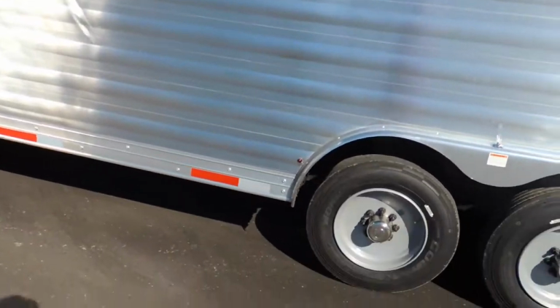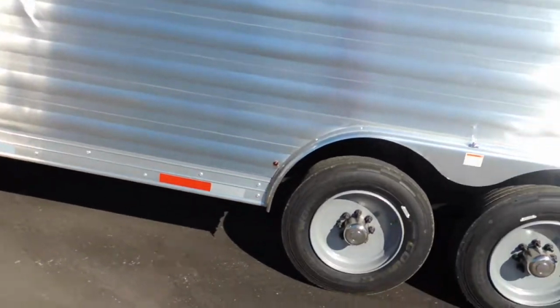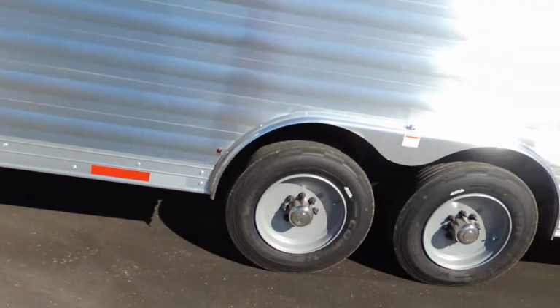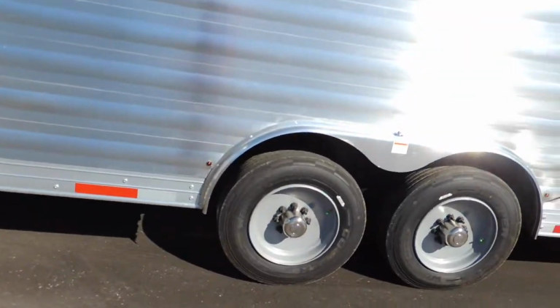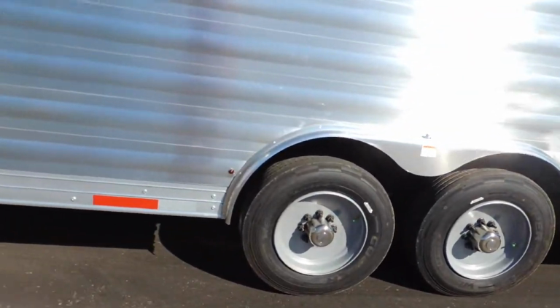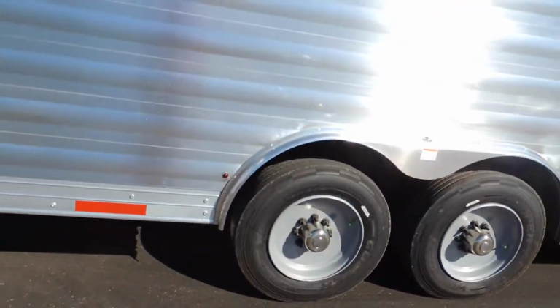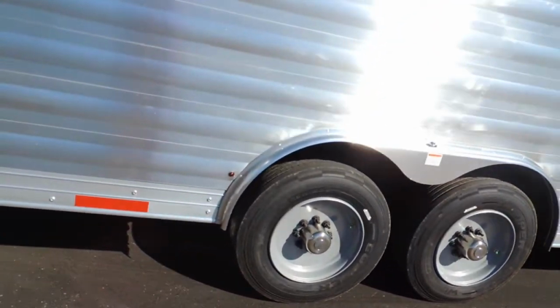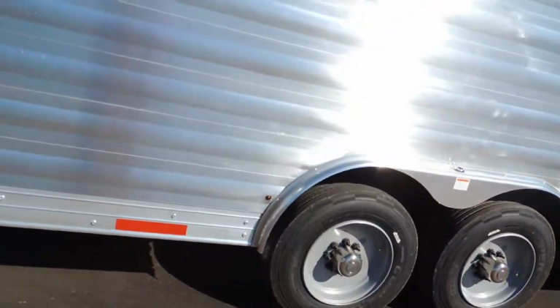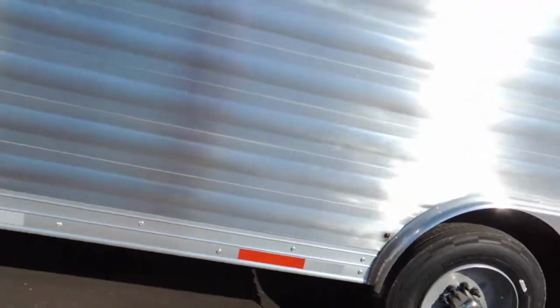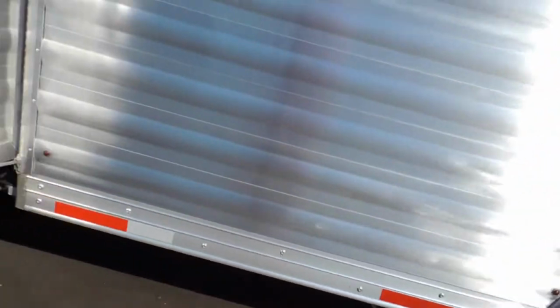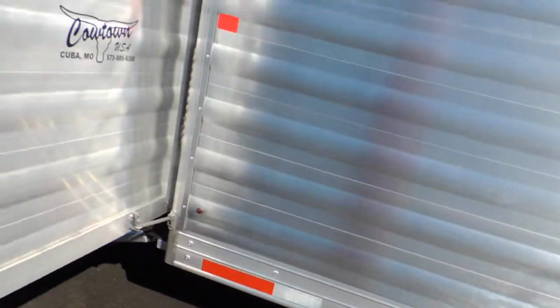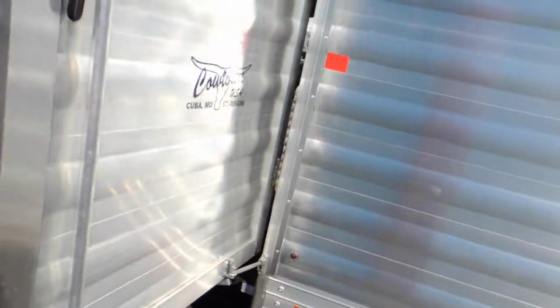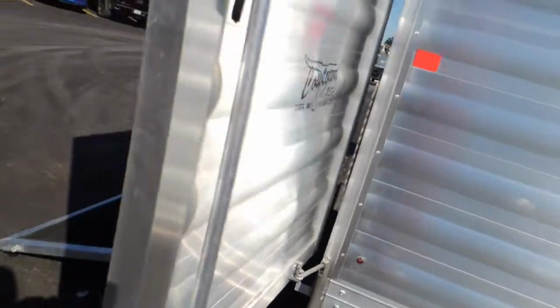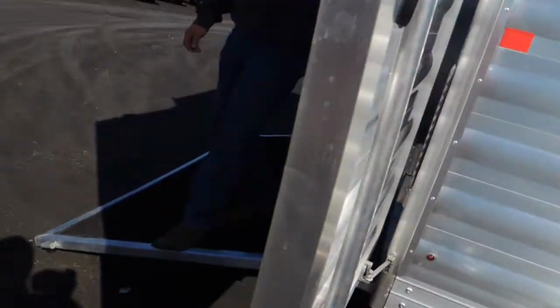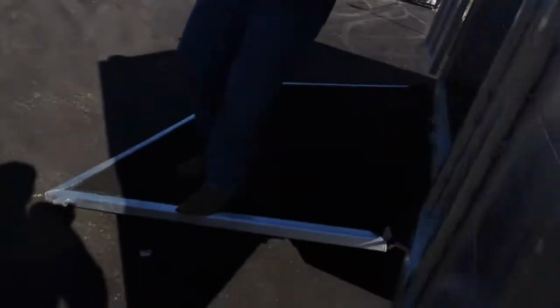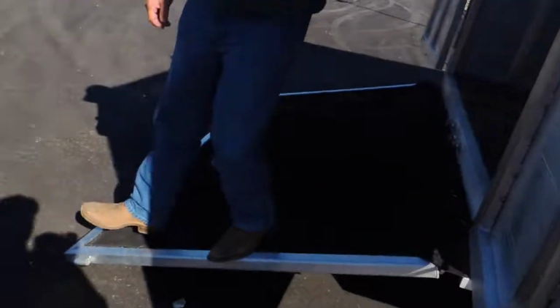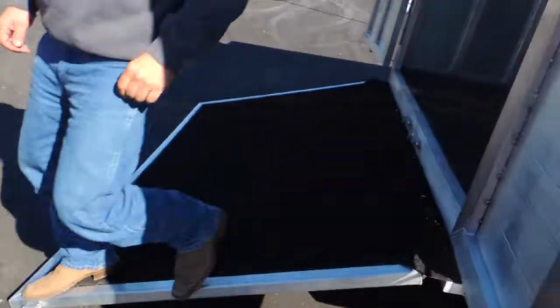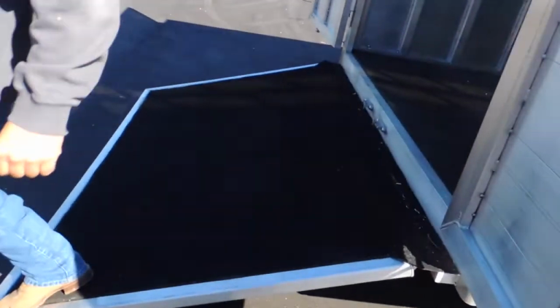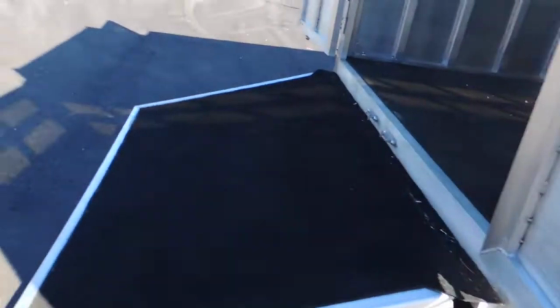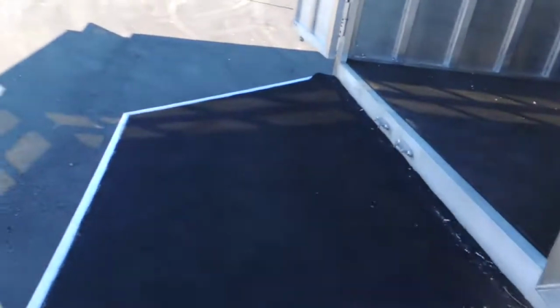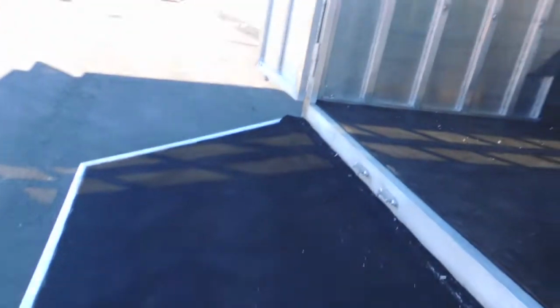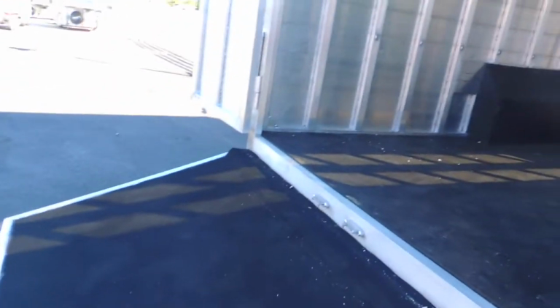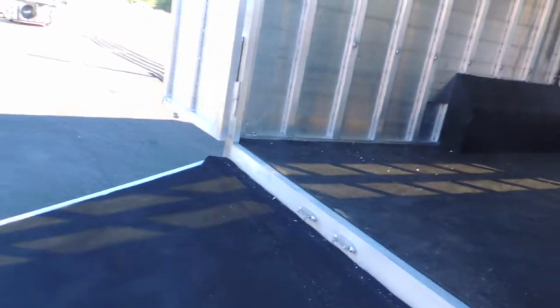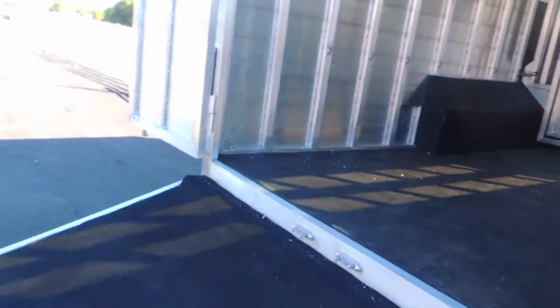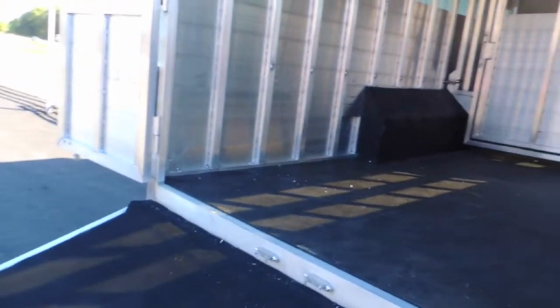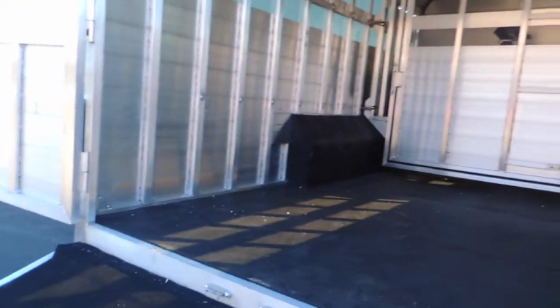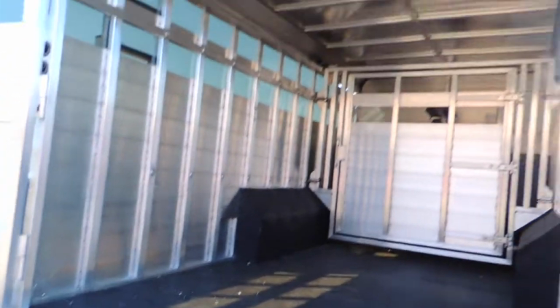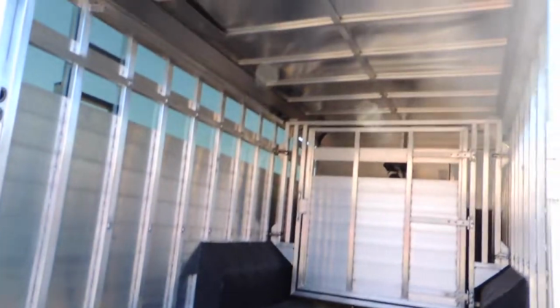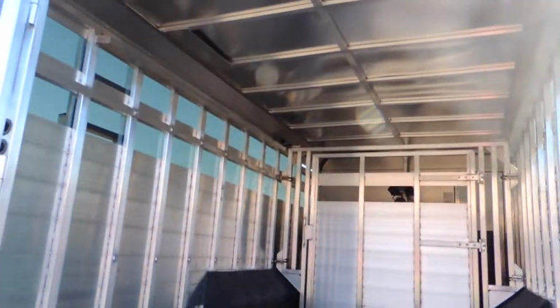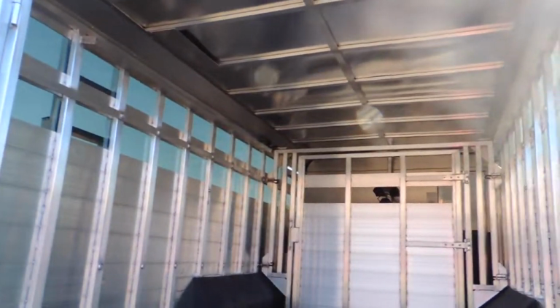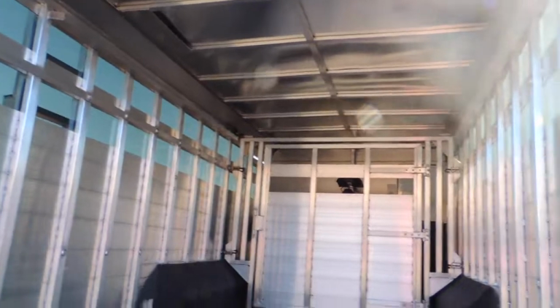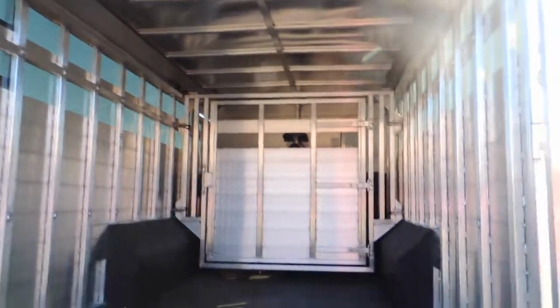17.5 tires and wheels. Got your rear ramp. Got a floating center gate.